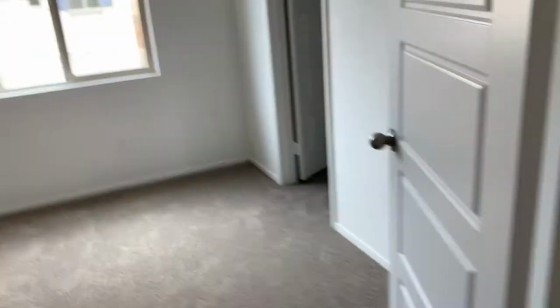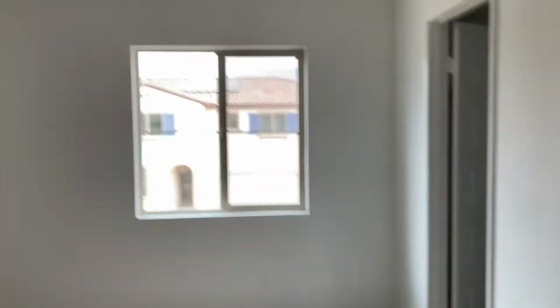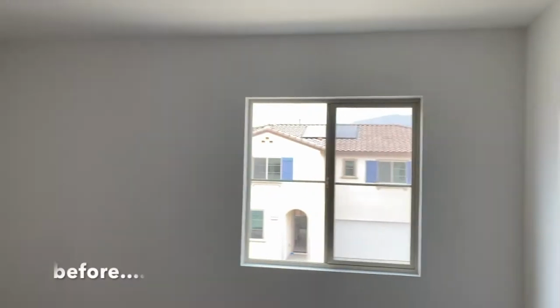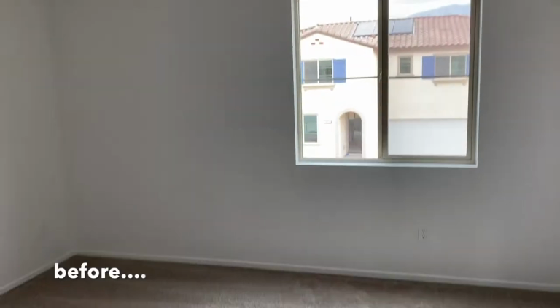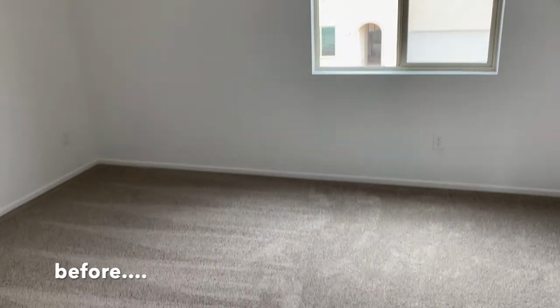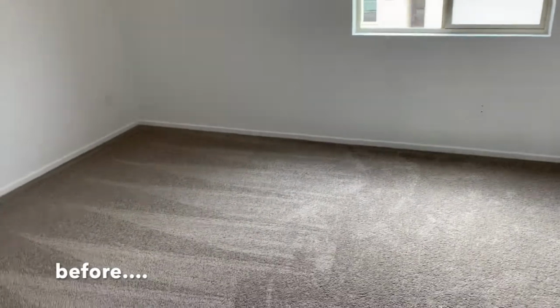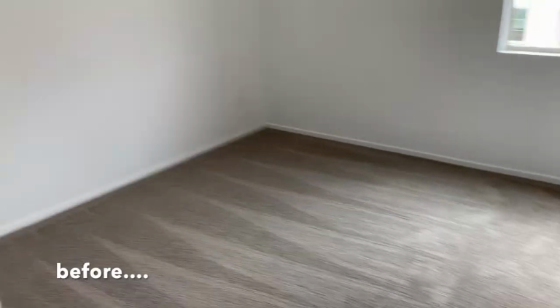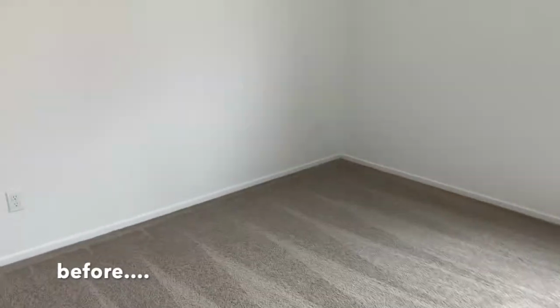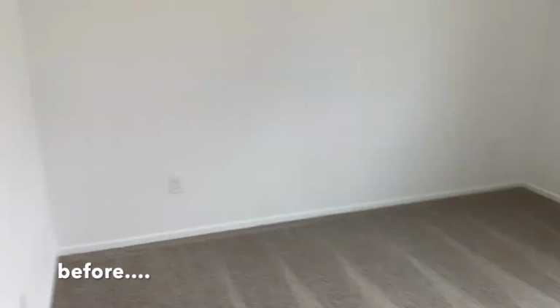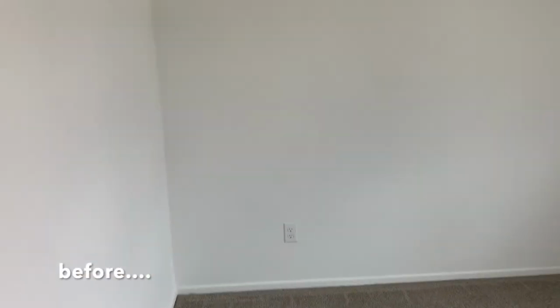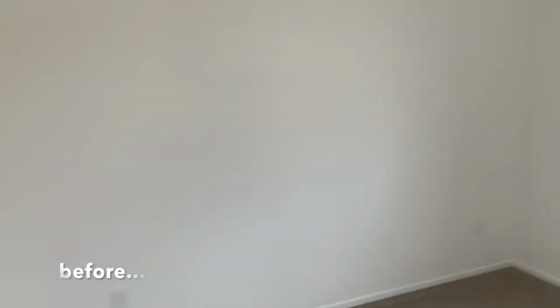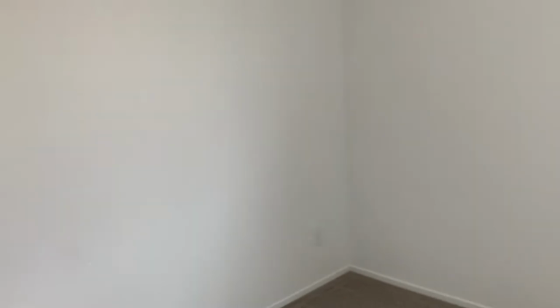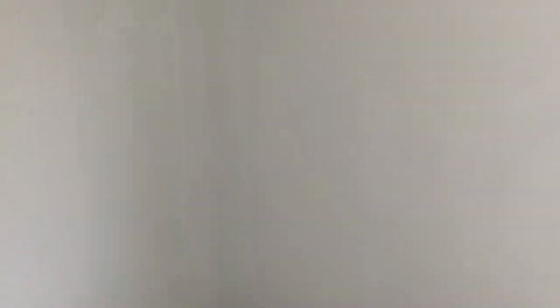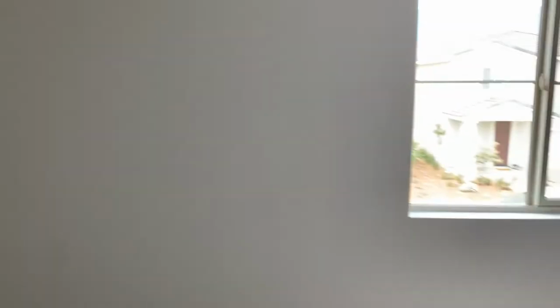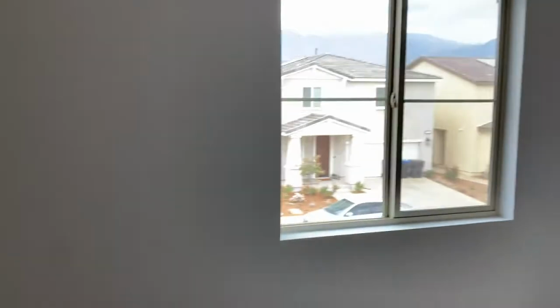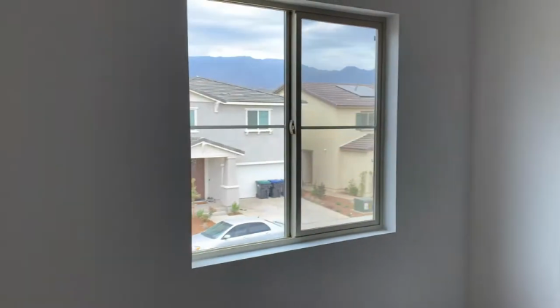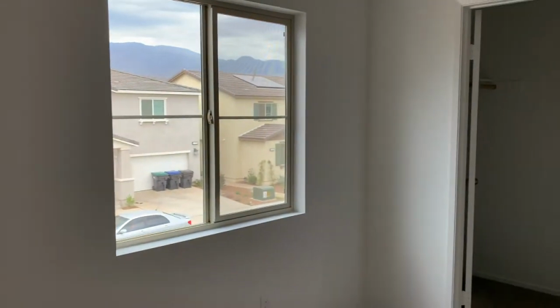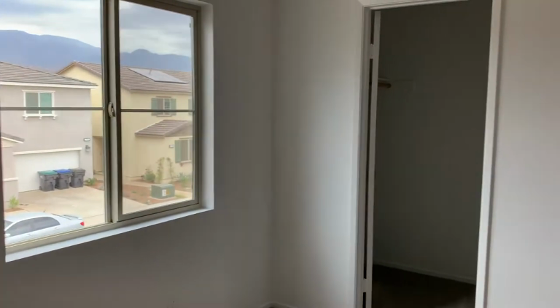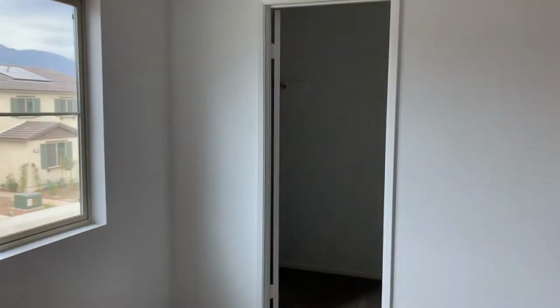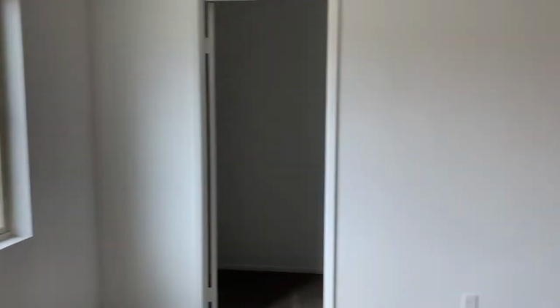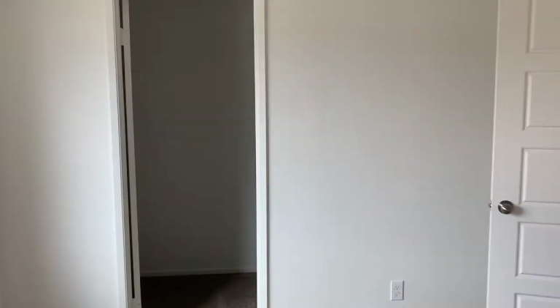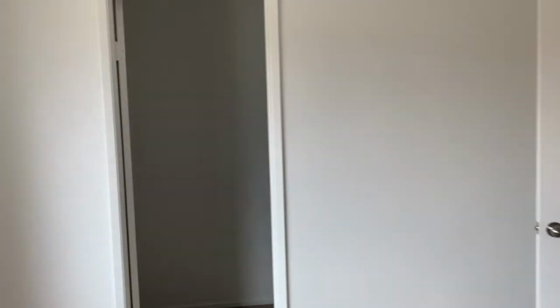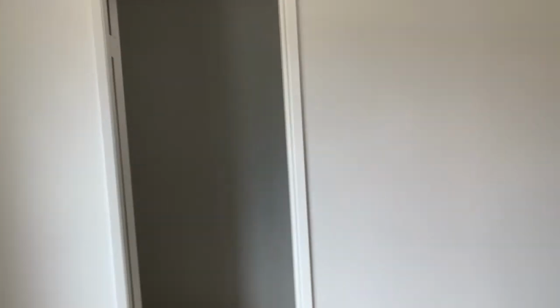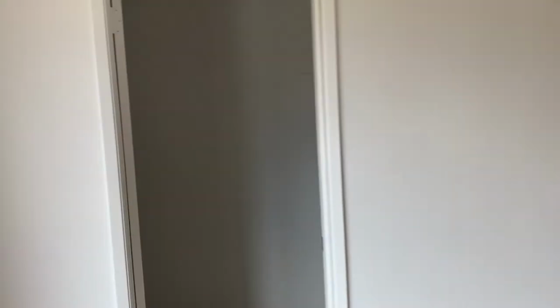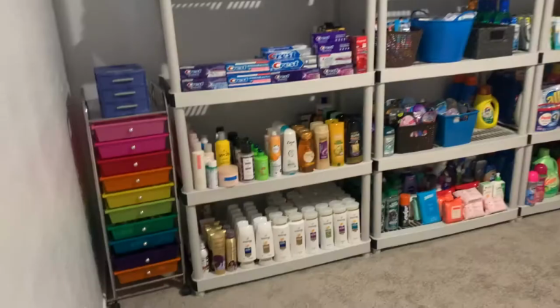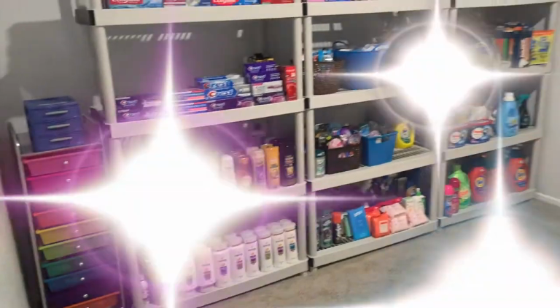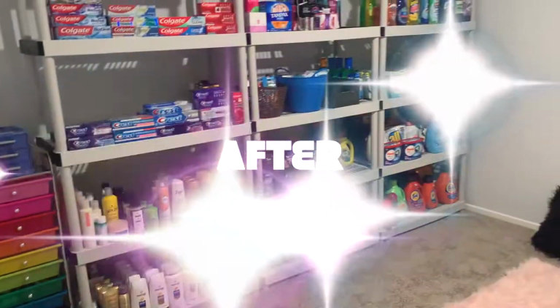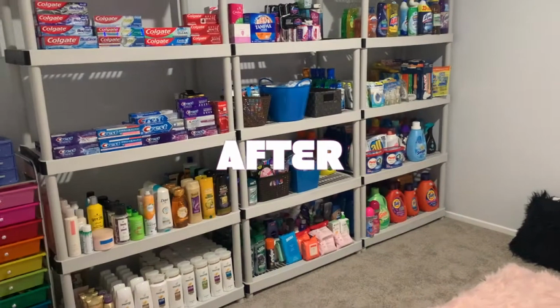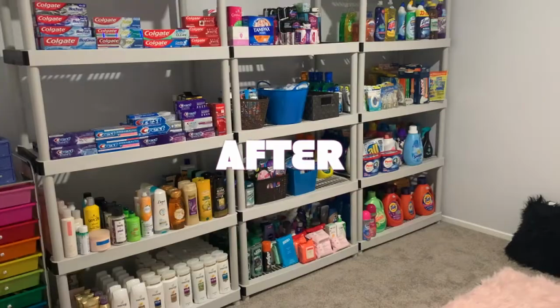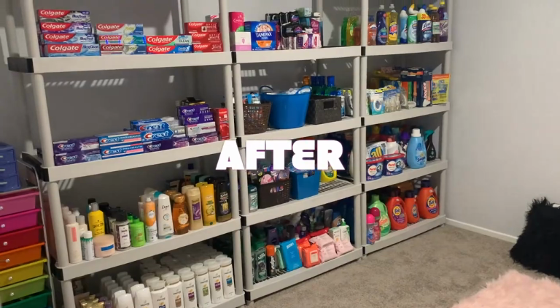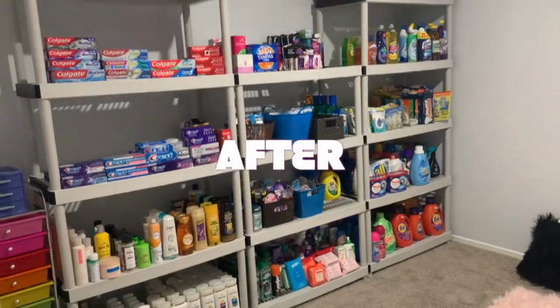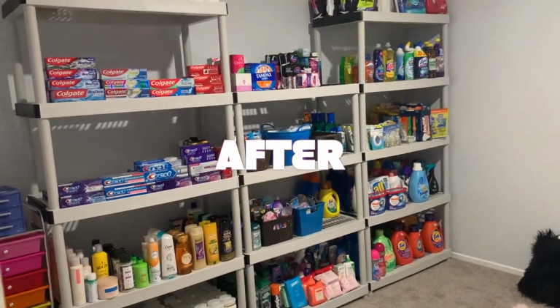Hello everyone and welcome back to my channel. For those who don't know, I did move into a new home and I will be using this room as my new coupon room. So I'm going to show you how I got this look and keep on watching.